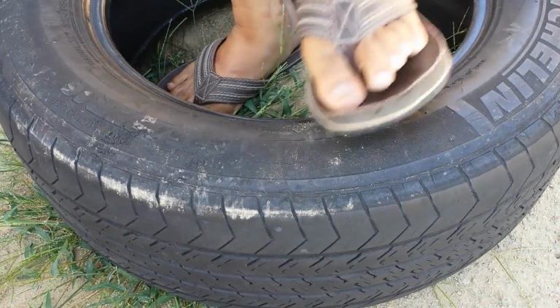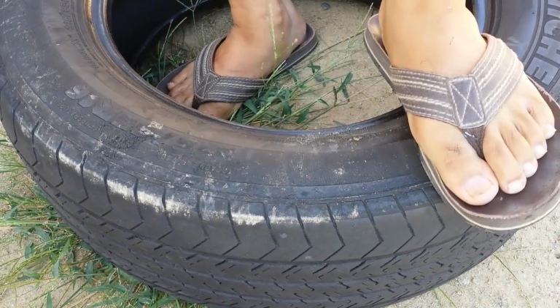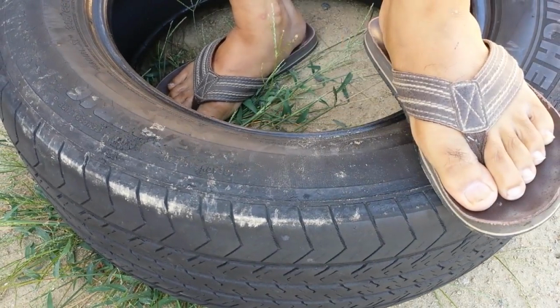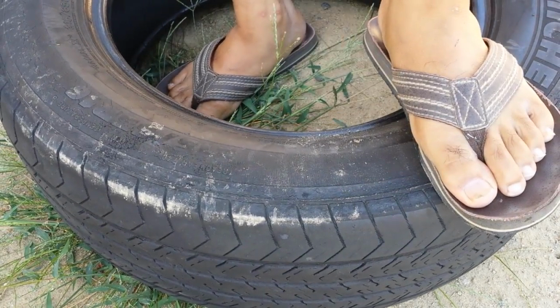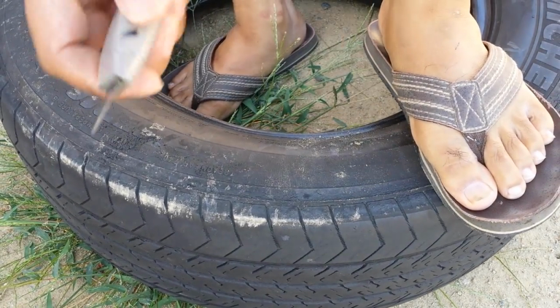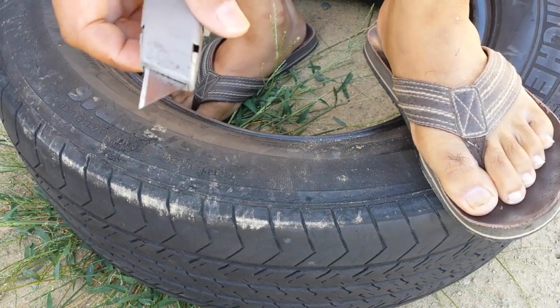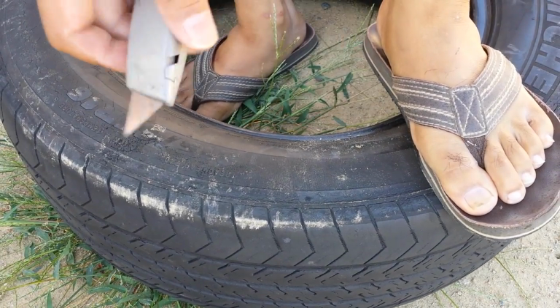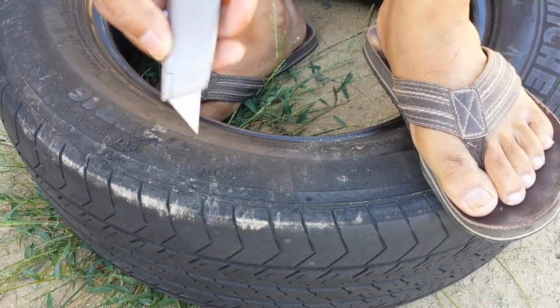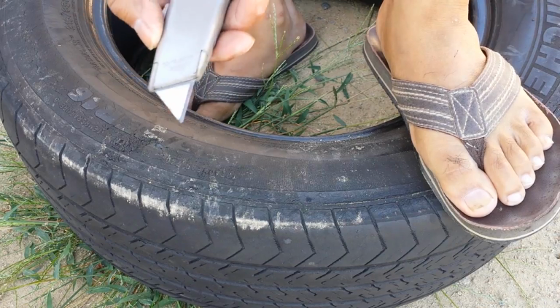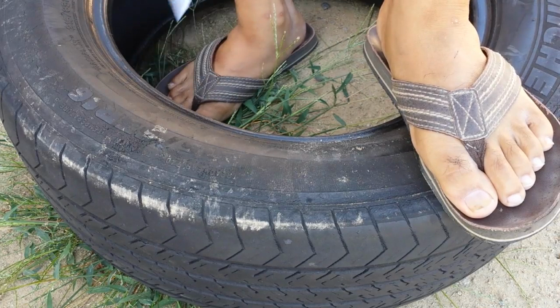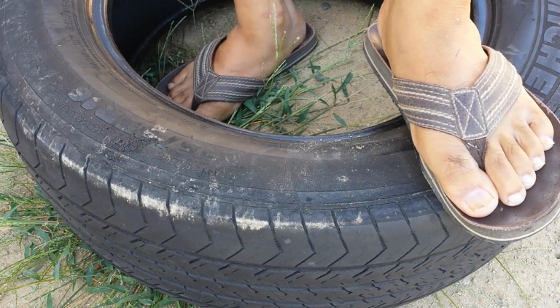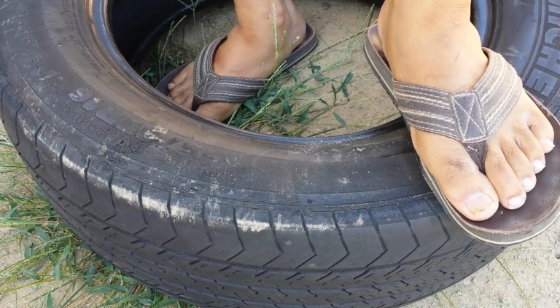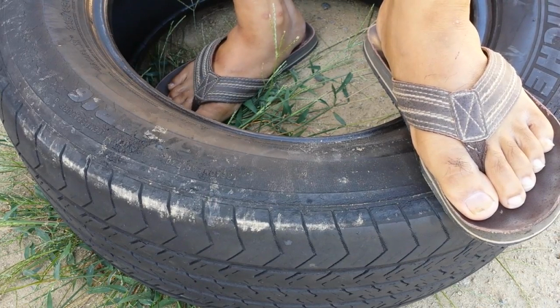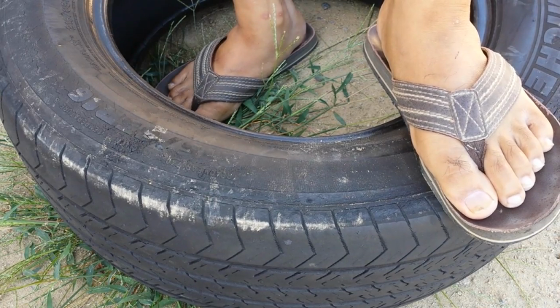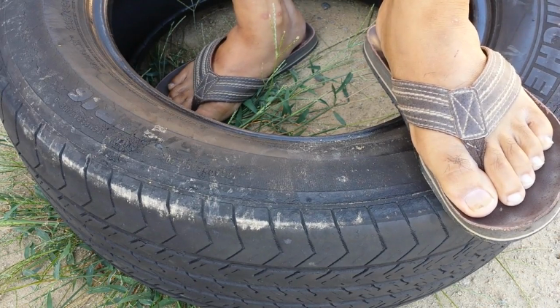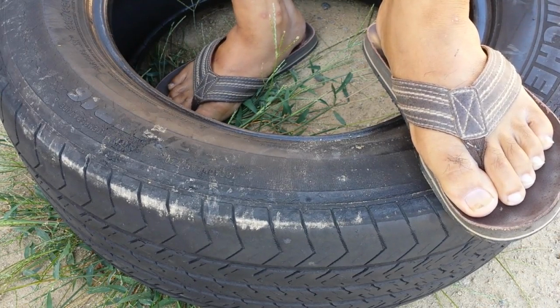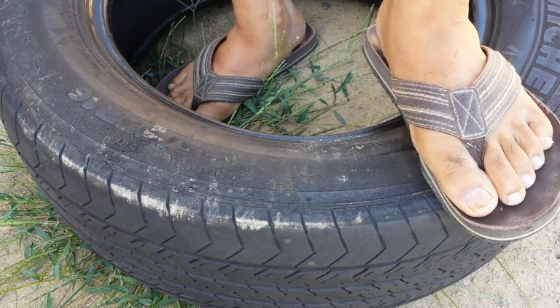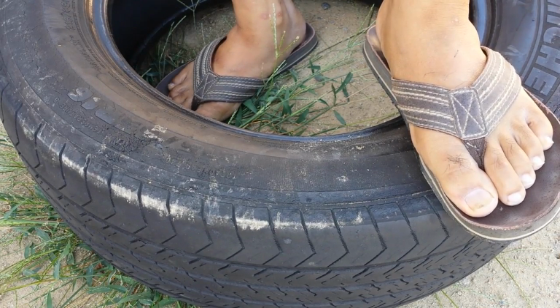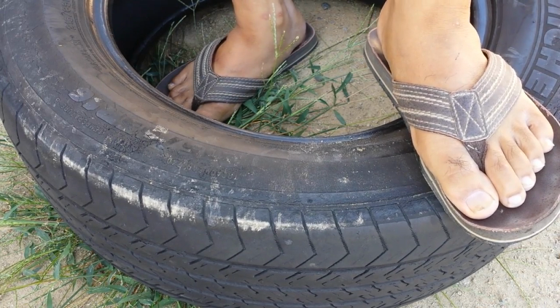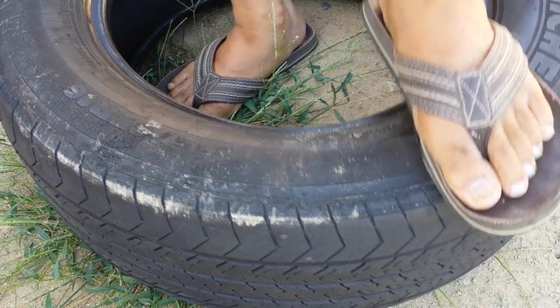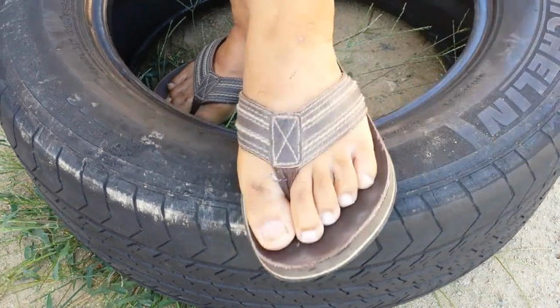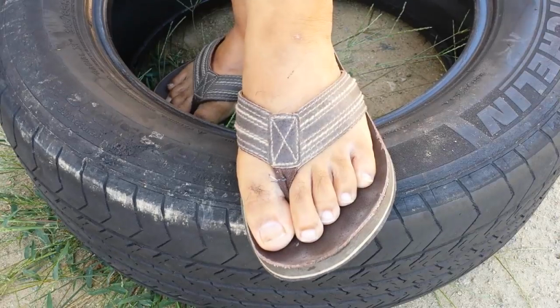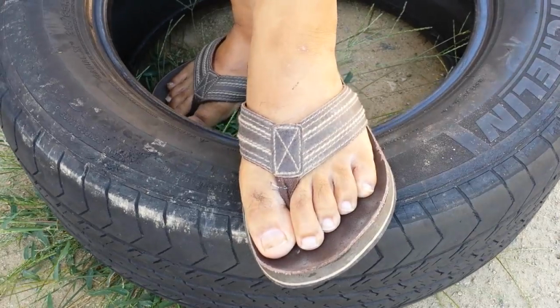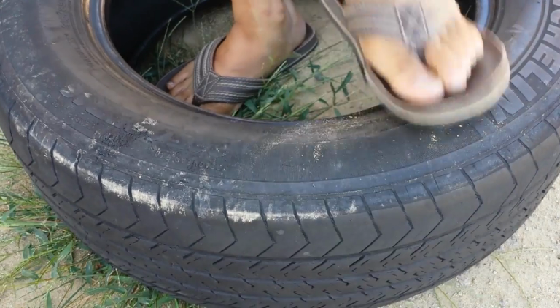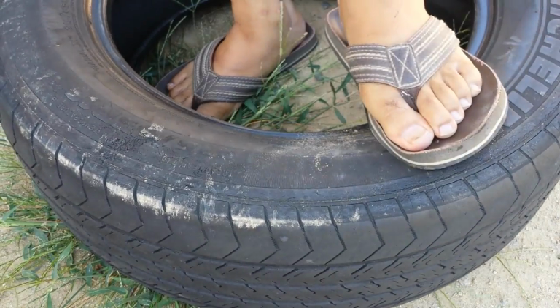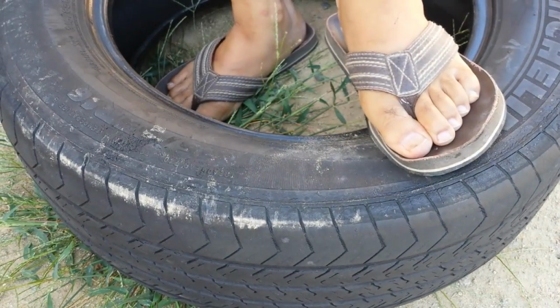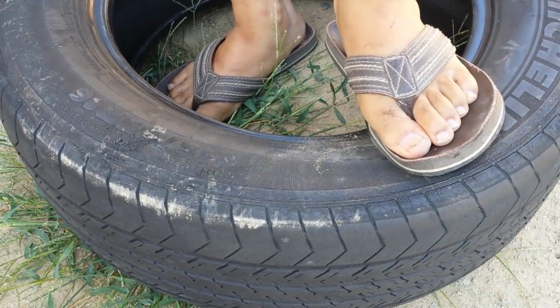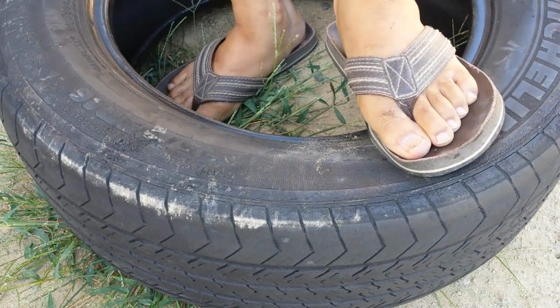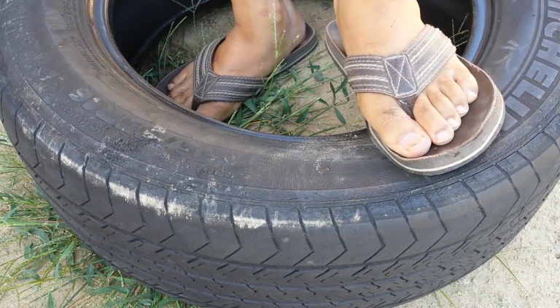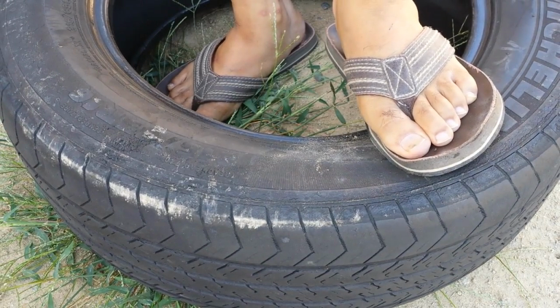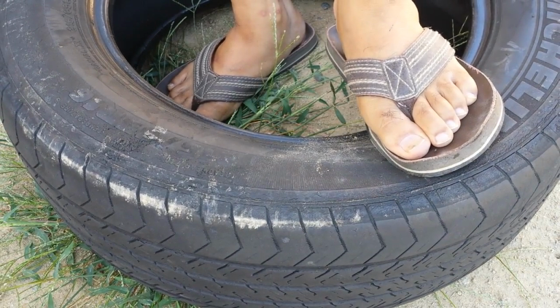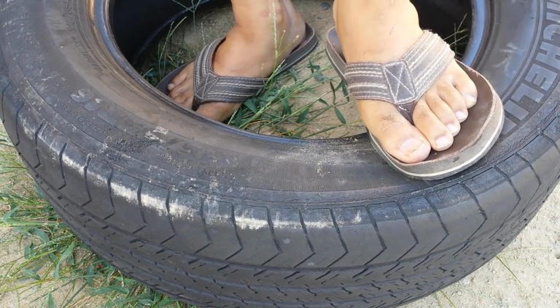Number one thing for me is safety — always keep the cut away from you. And number one and a half, I like to be comfortable. You can see I'm wearing flip flops, so I really definitely need to cut away from me.